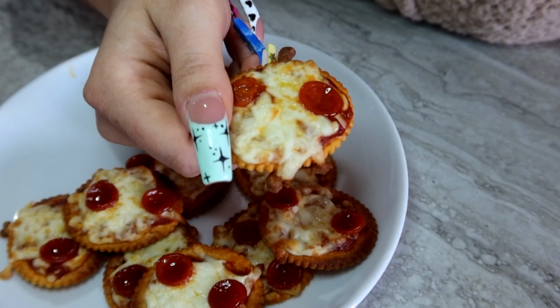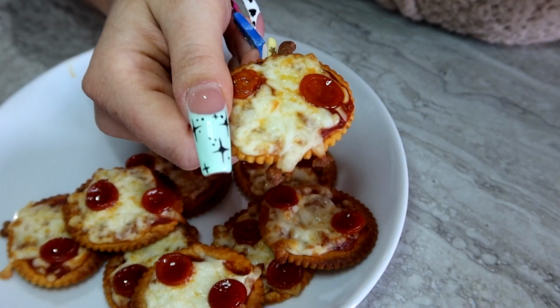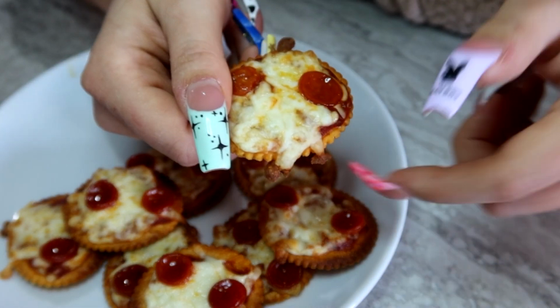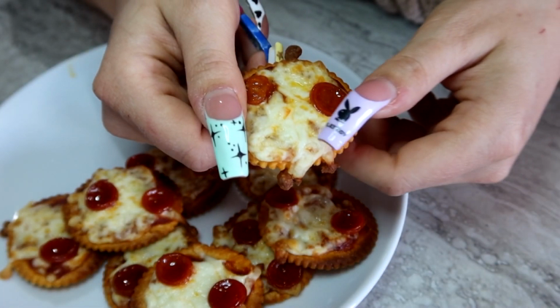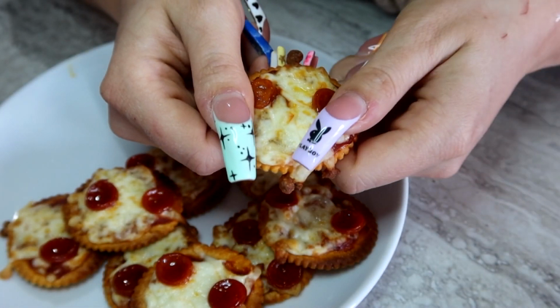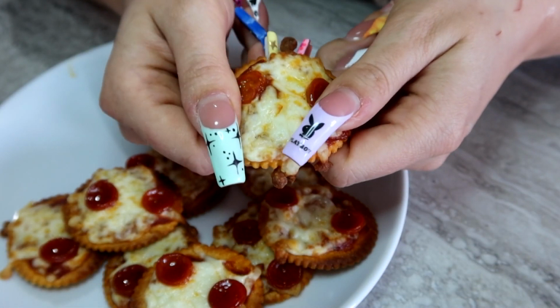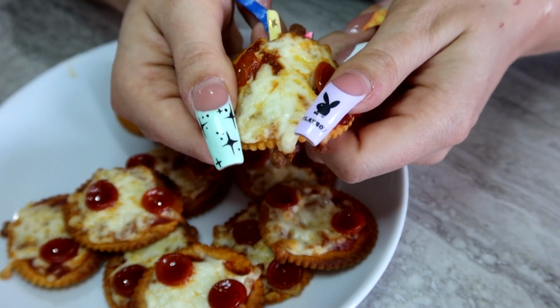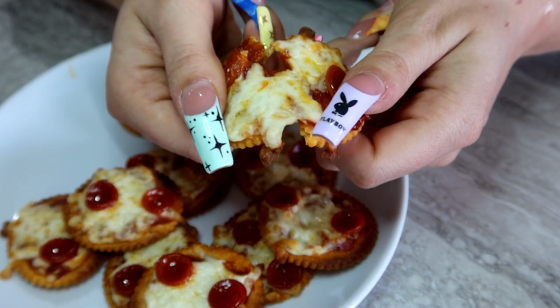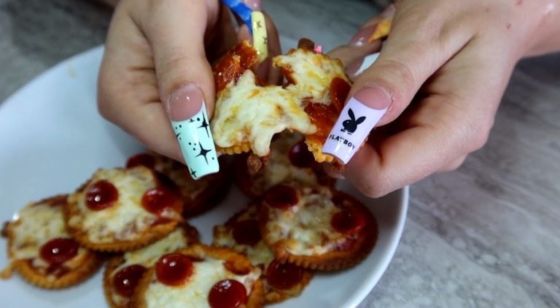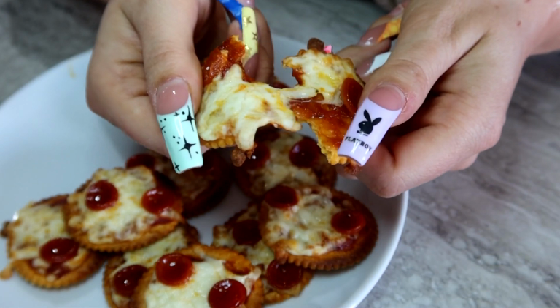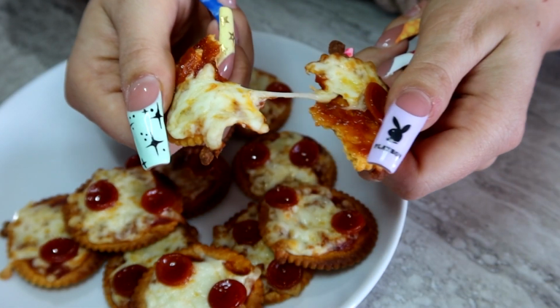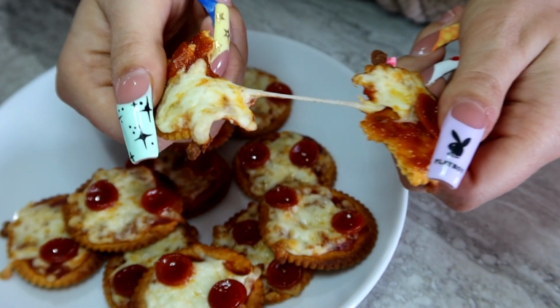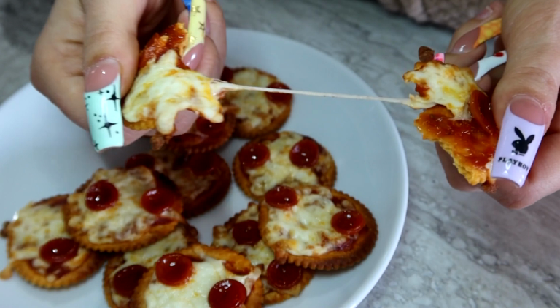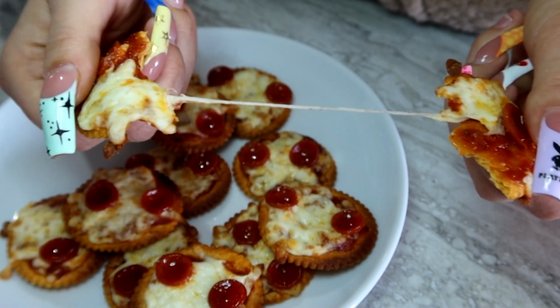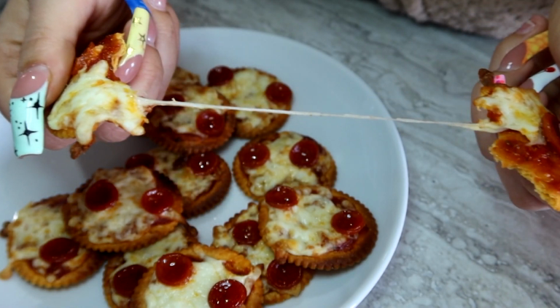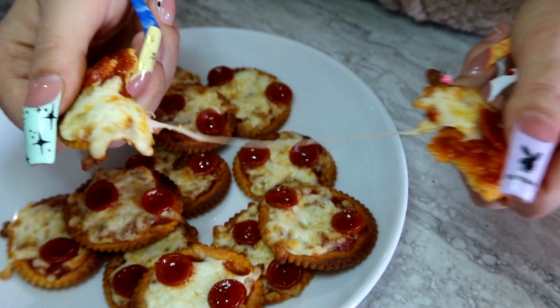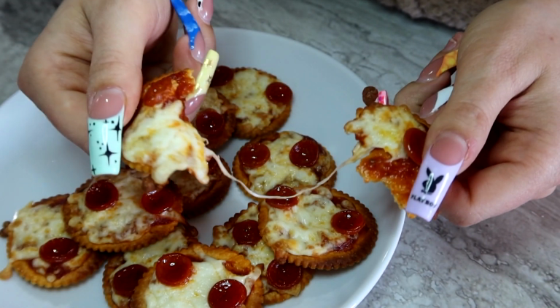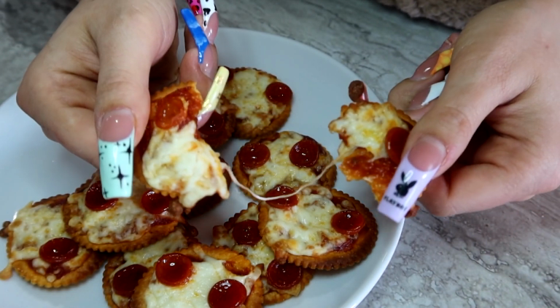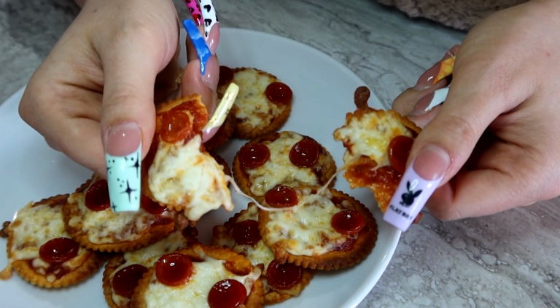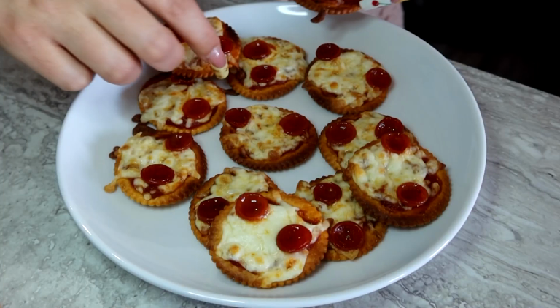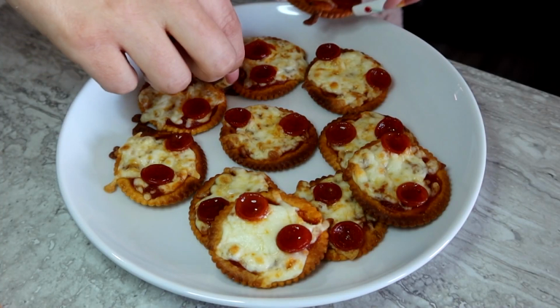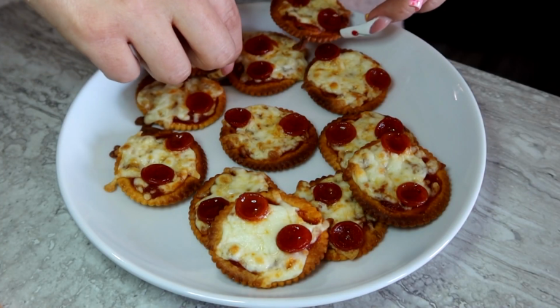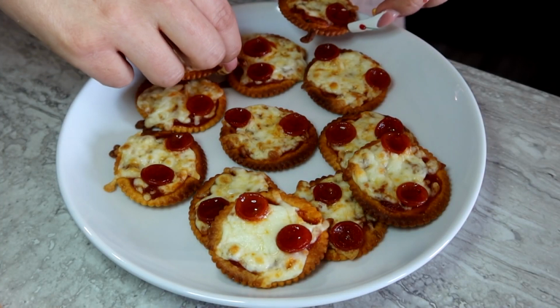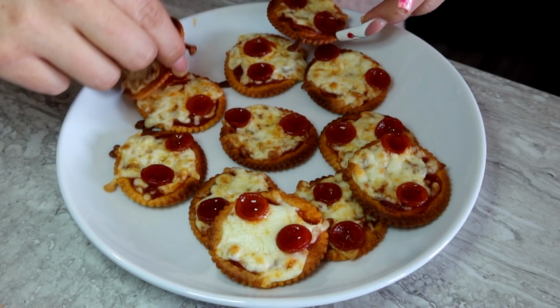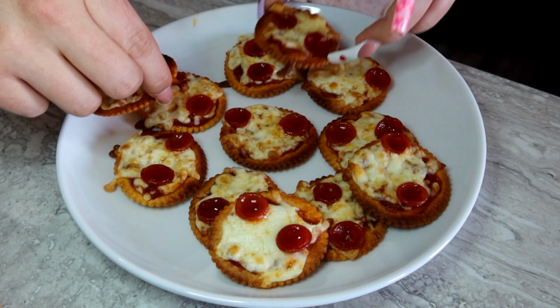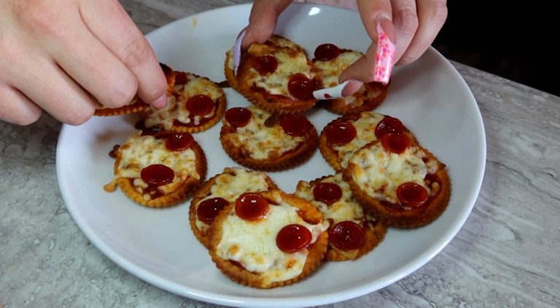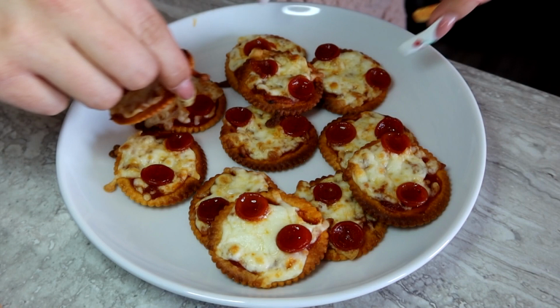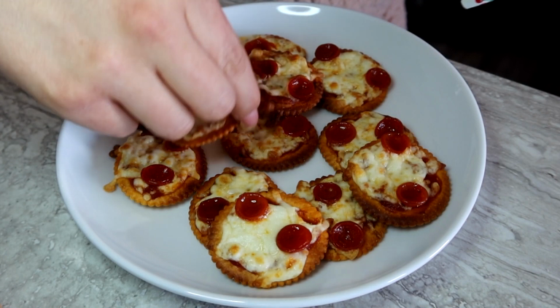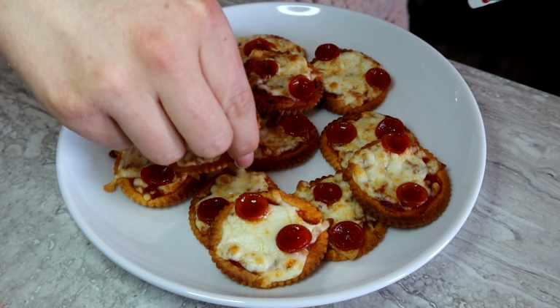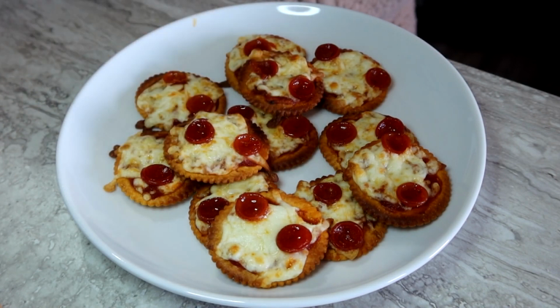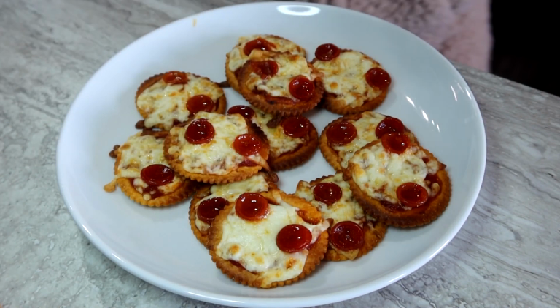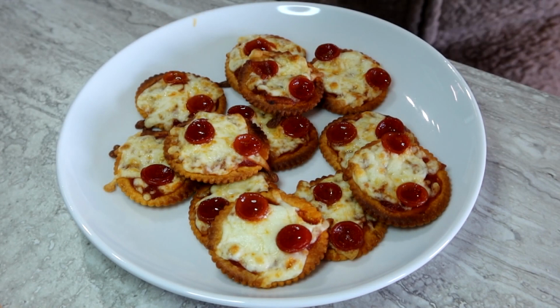Hello everyone! Today I'm going to show you guys how to make these very fast and simple two bite pizza appetizer crackers. Perfect for a sporting event viewing, a baby shower, a potluck, or just watching a movie with.